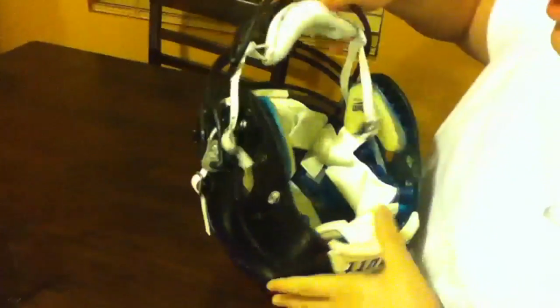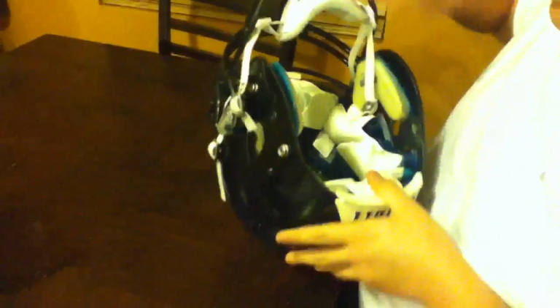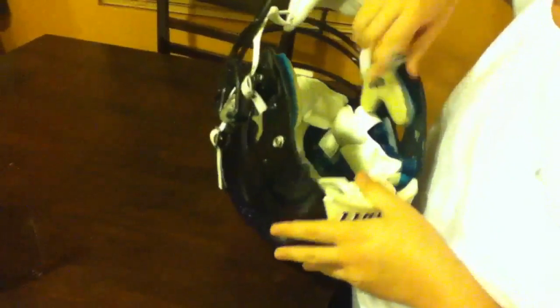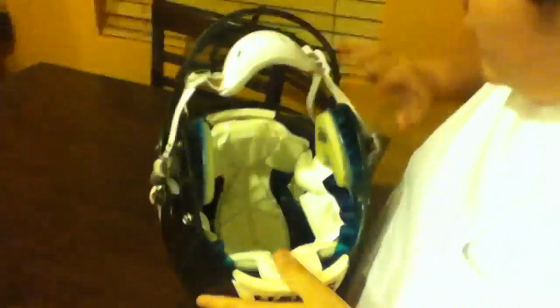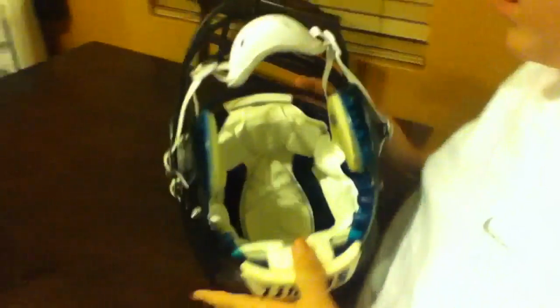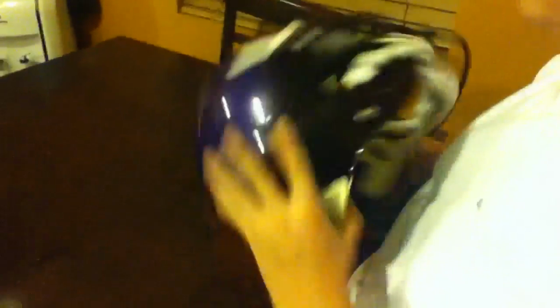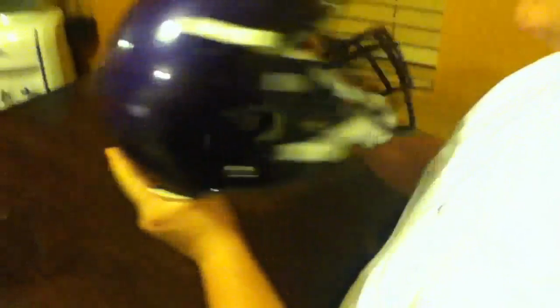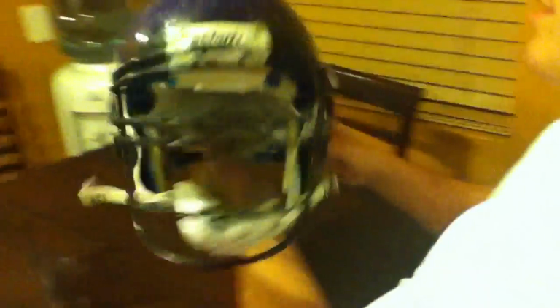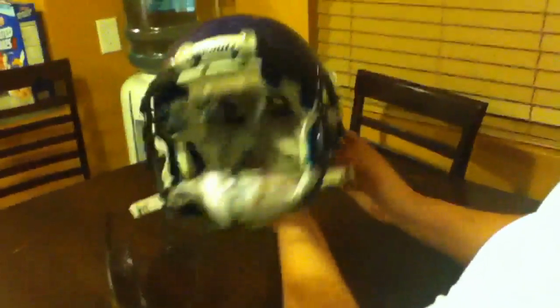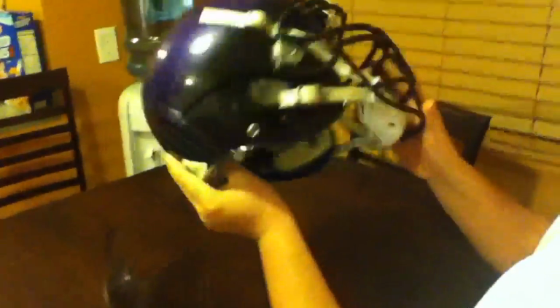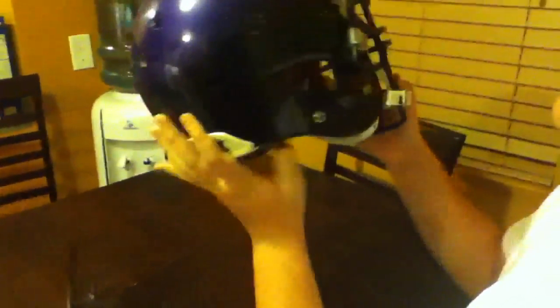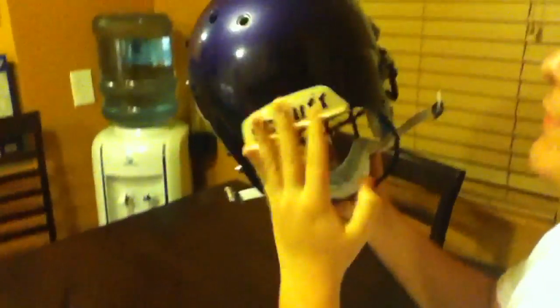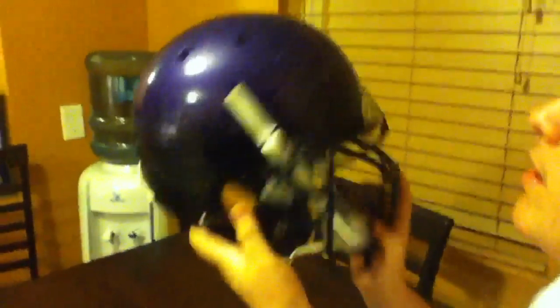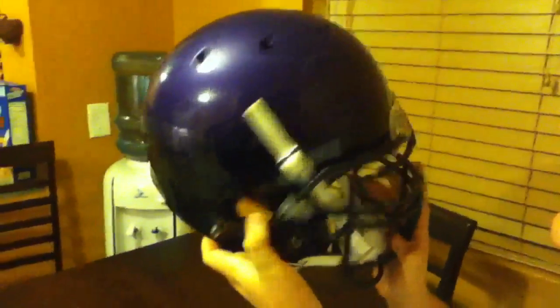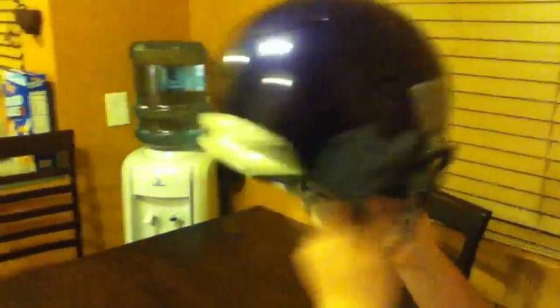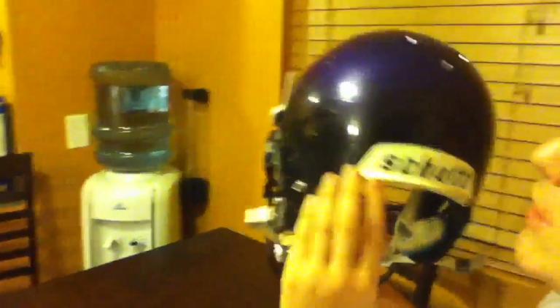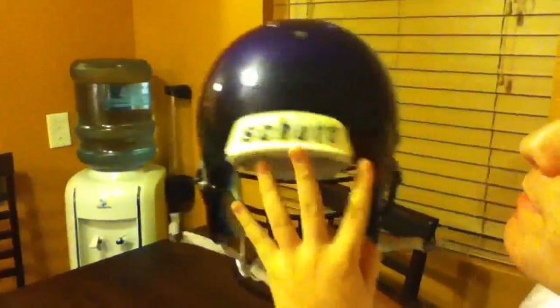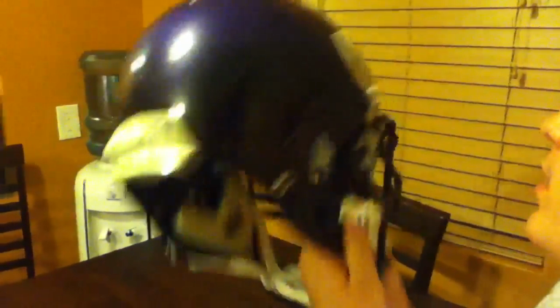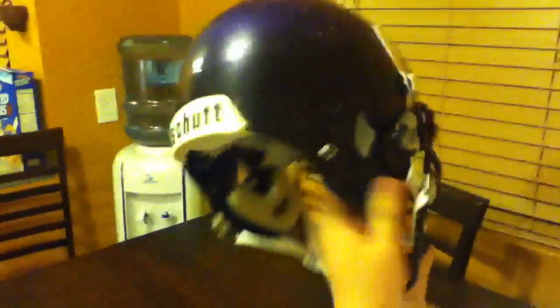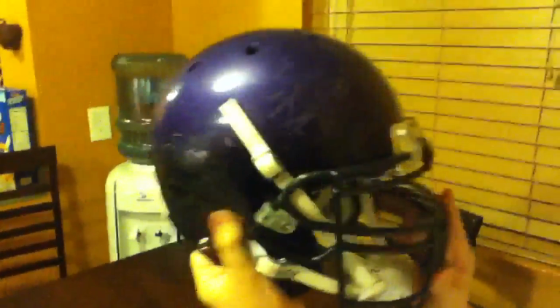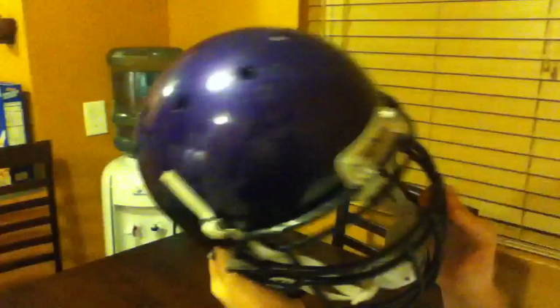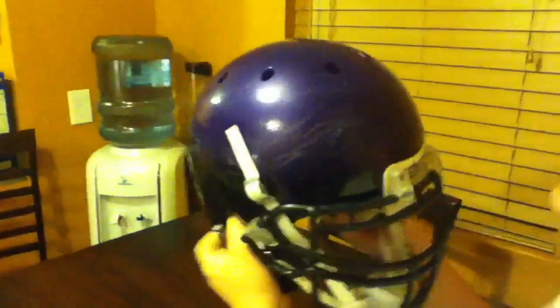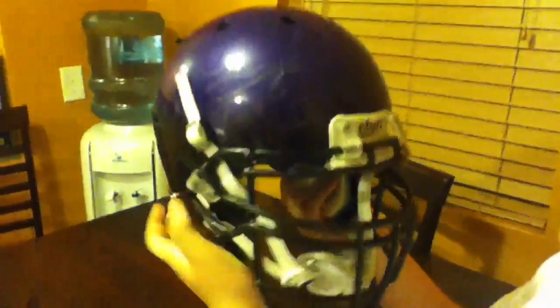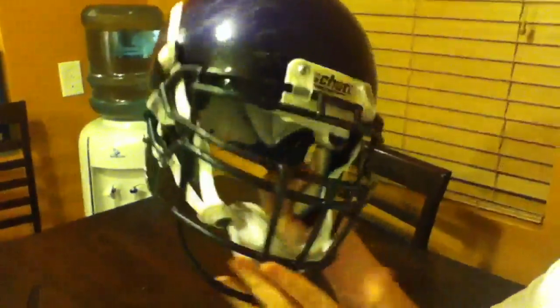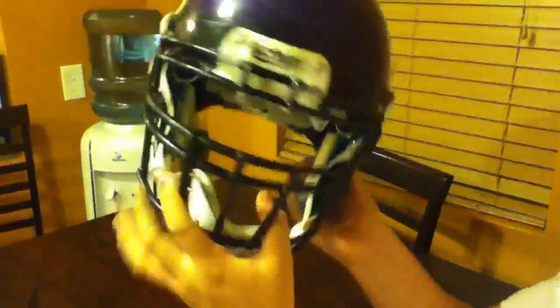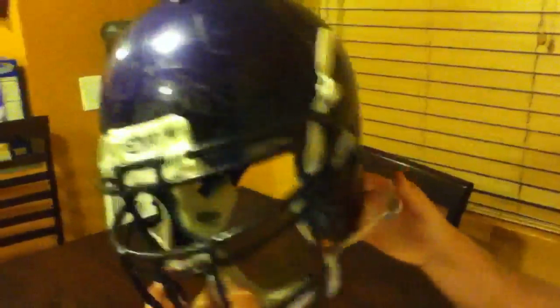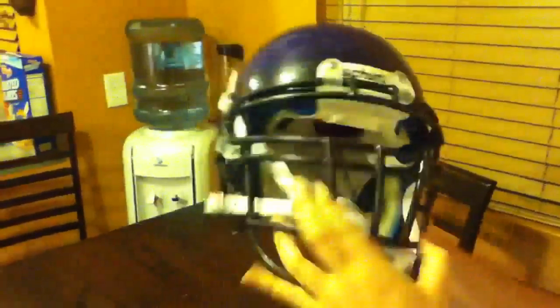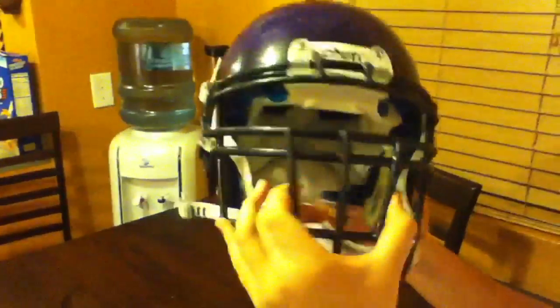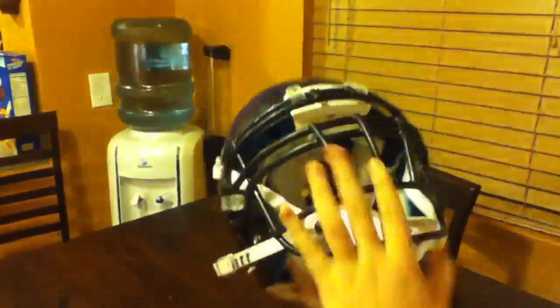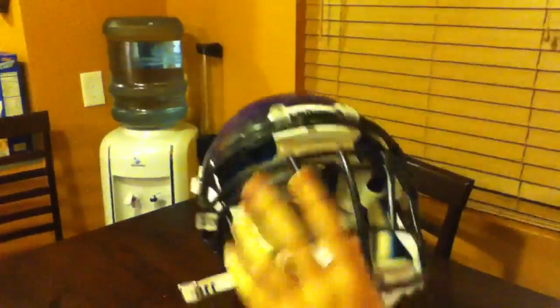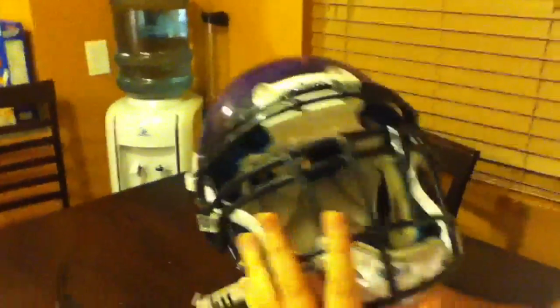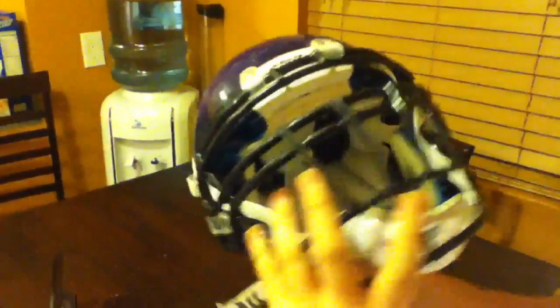The helmet looks like a traditional helmet, like in the video if you've probably seen it. It says Shutt in the back. The face mask is built the same as a normal football helmet. I'm a lineman — I have a lineman guard on it.